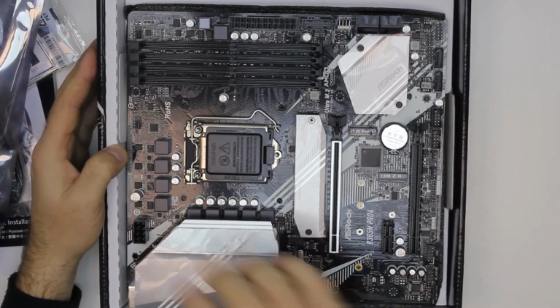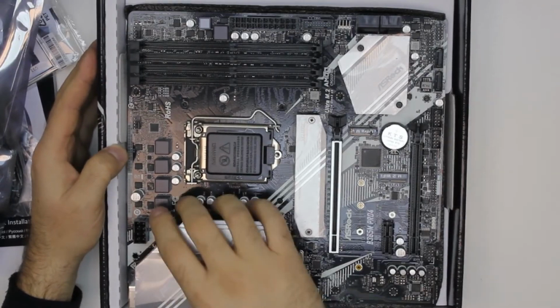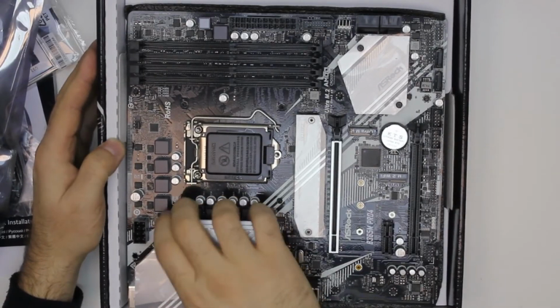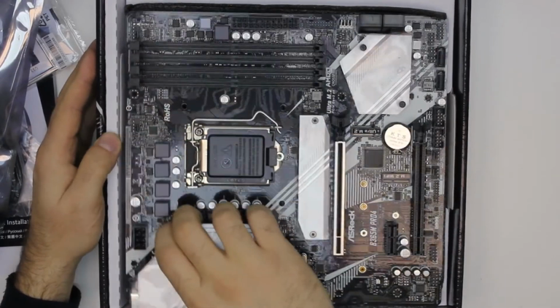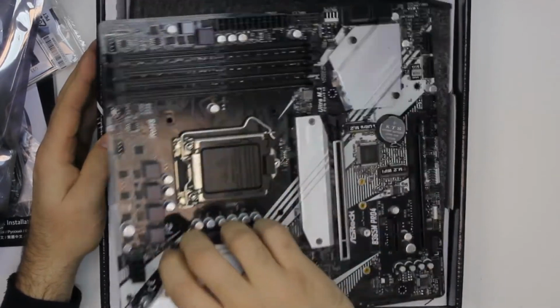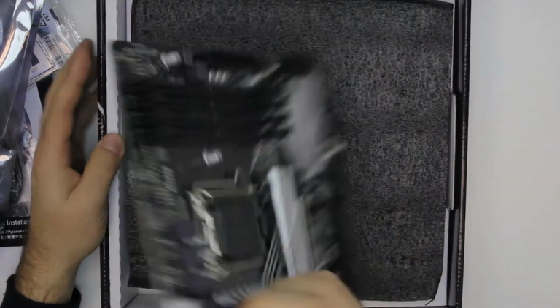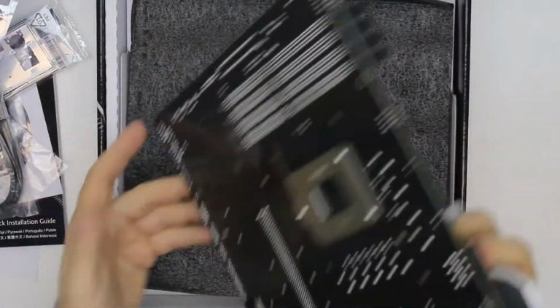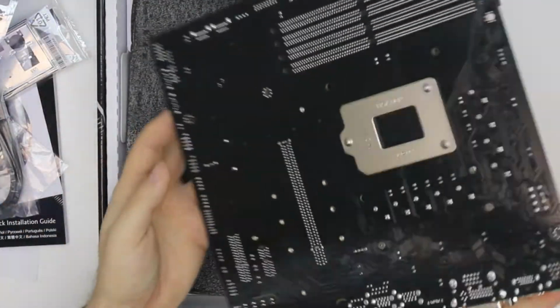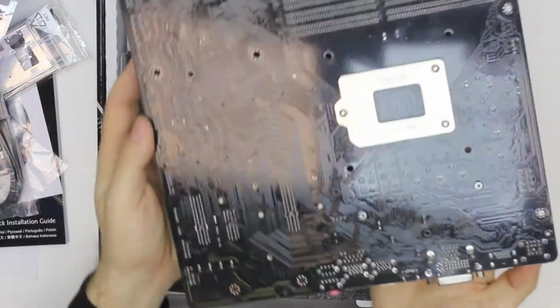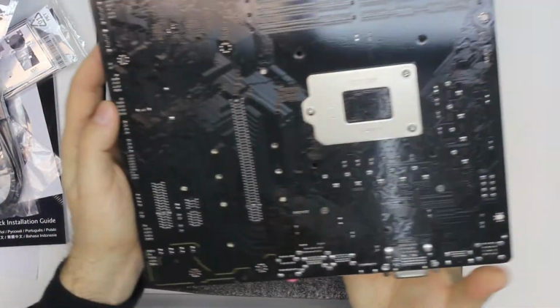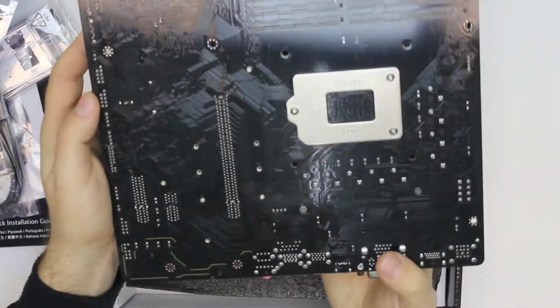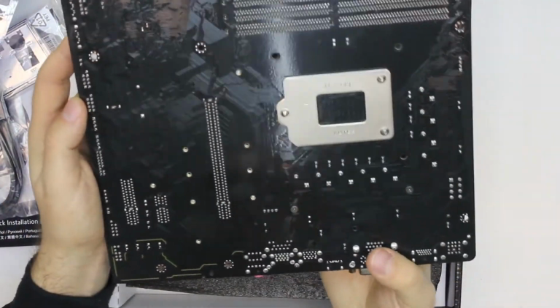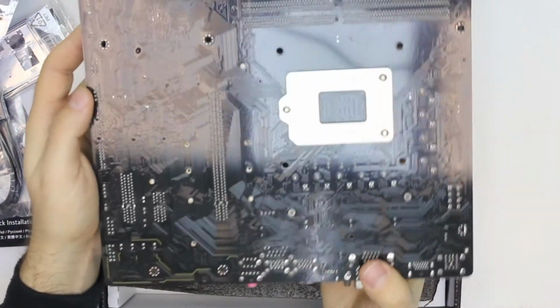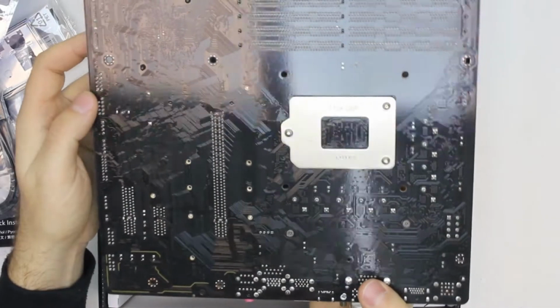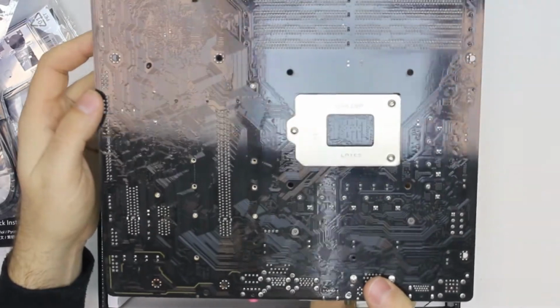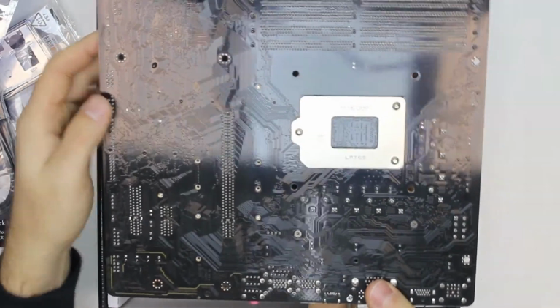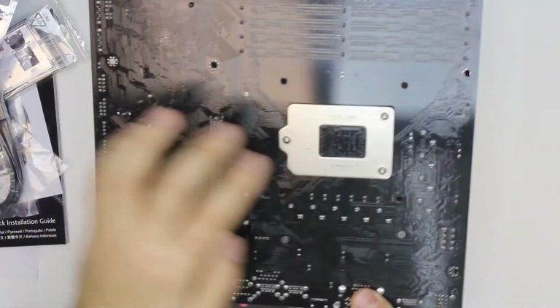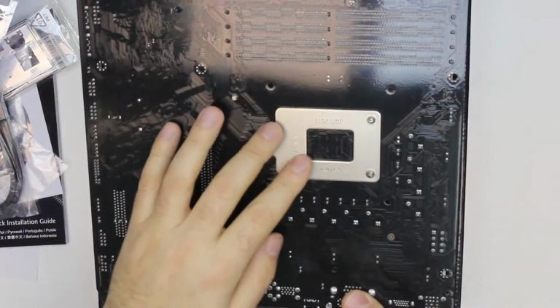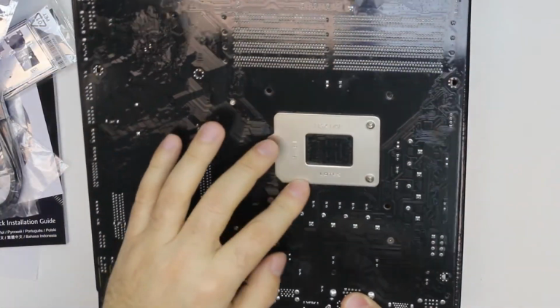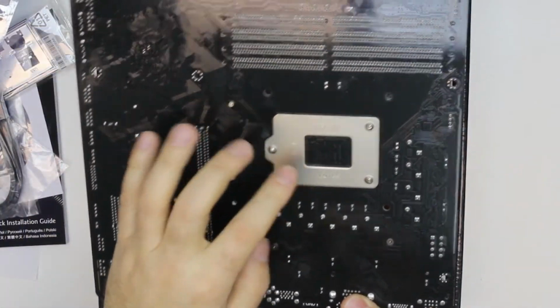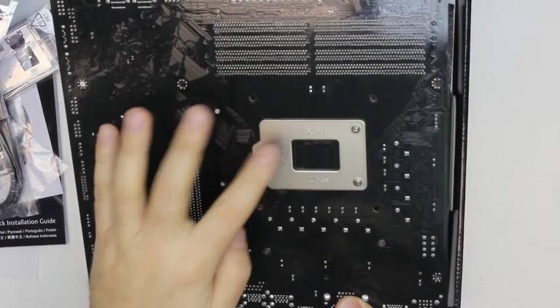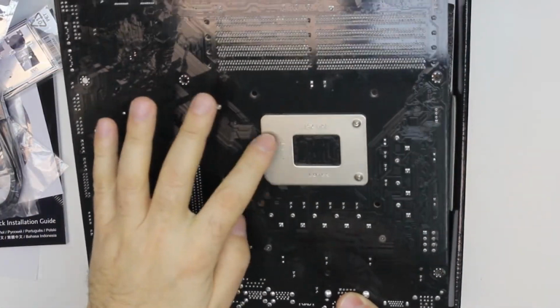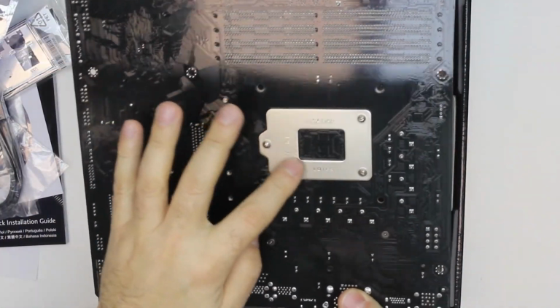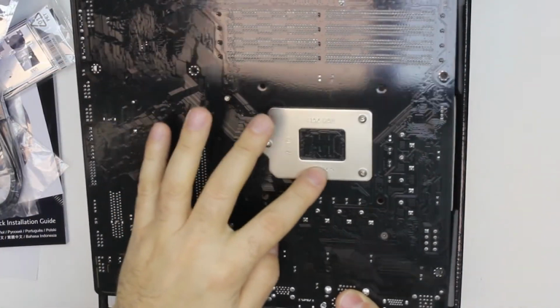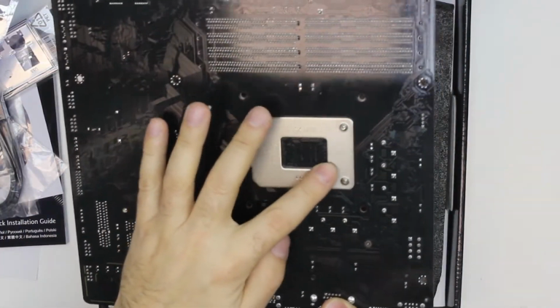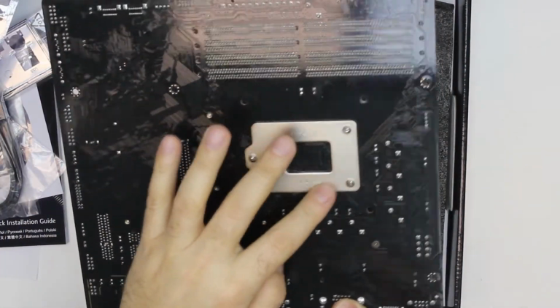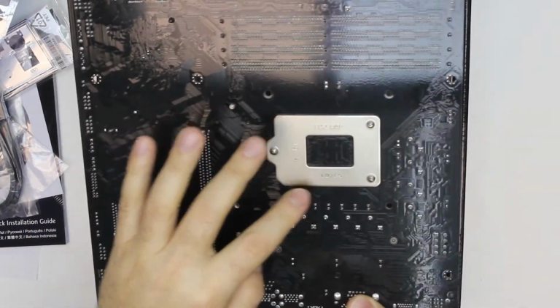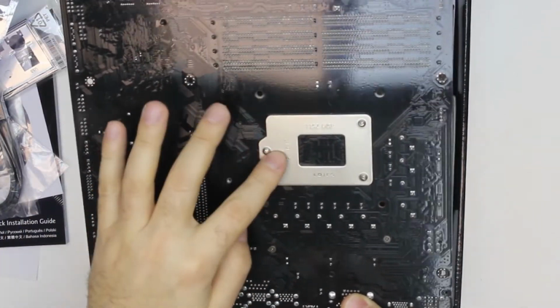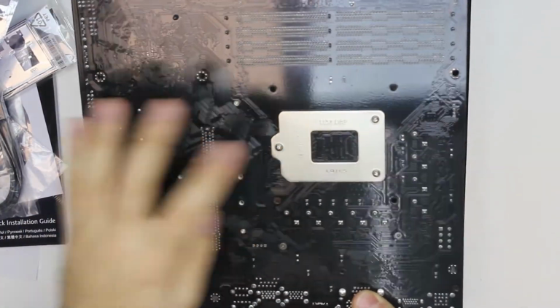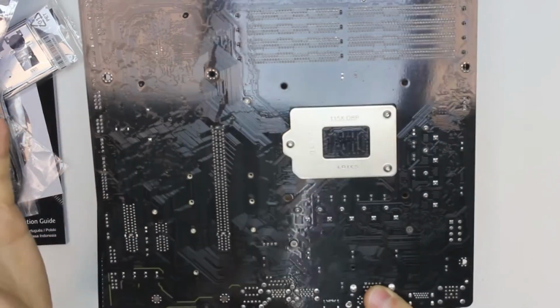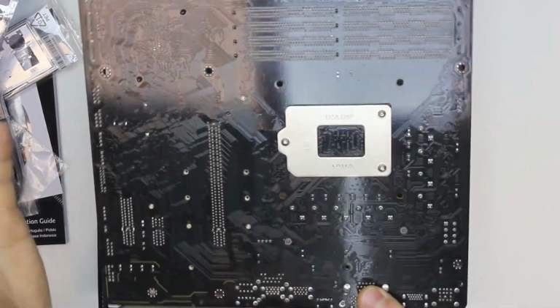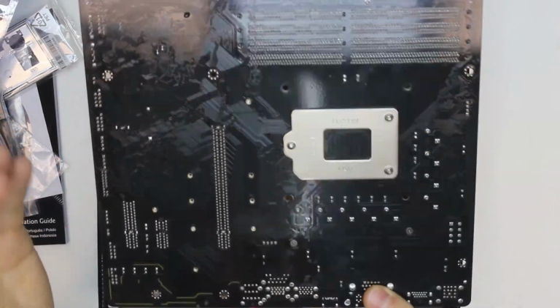Let's see the back side. There's nothing on the back side — just a plate for the CPU mounting.